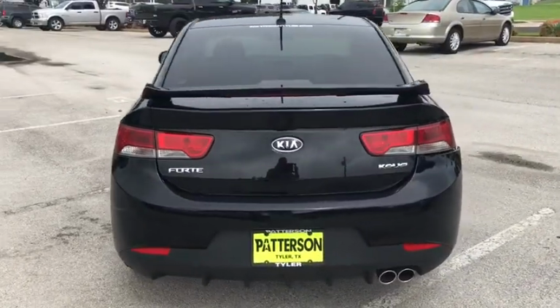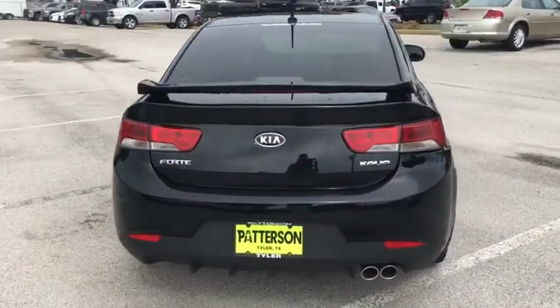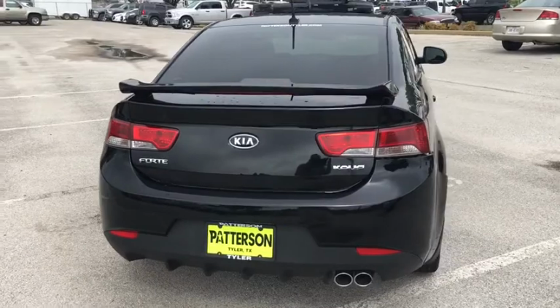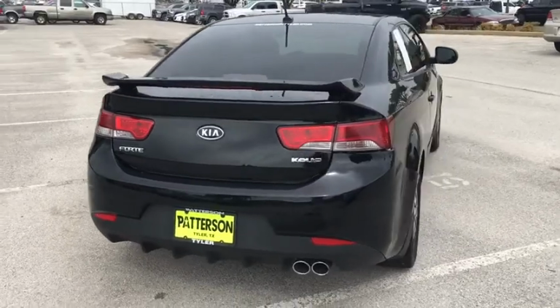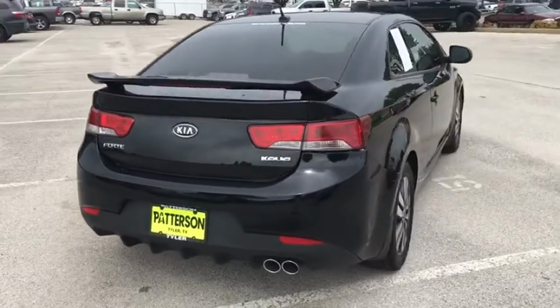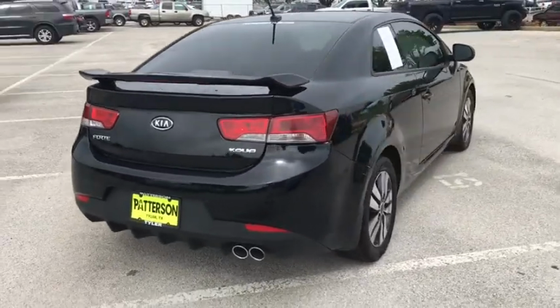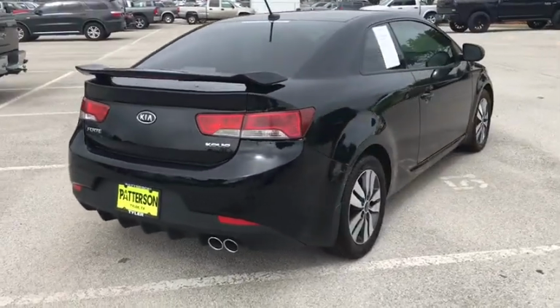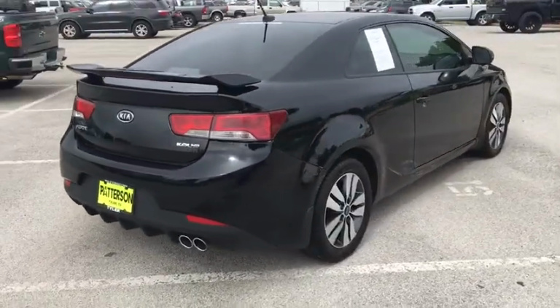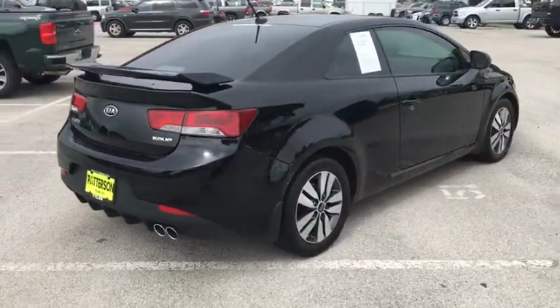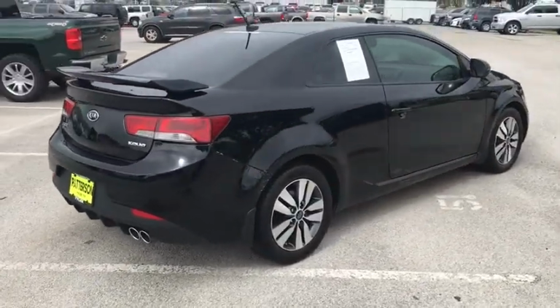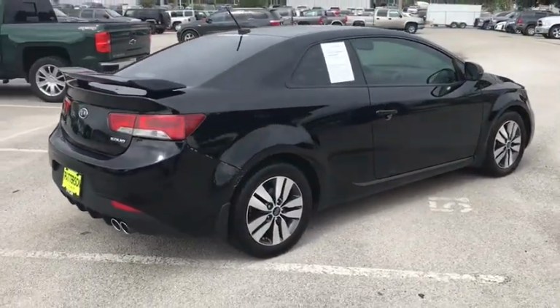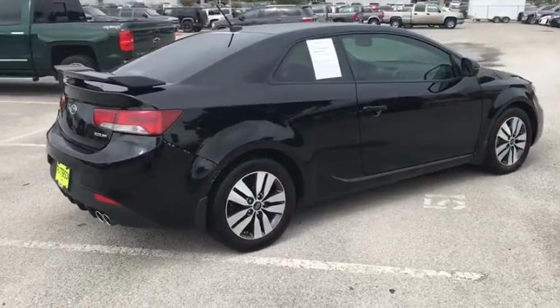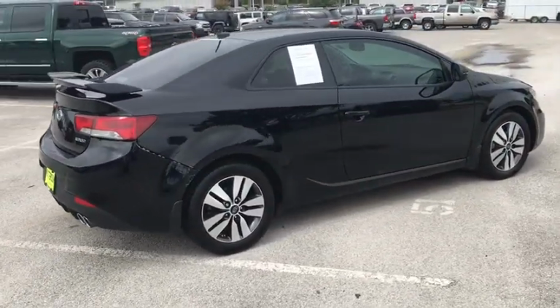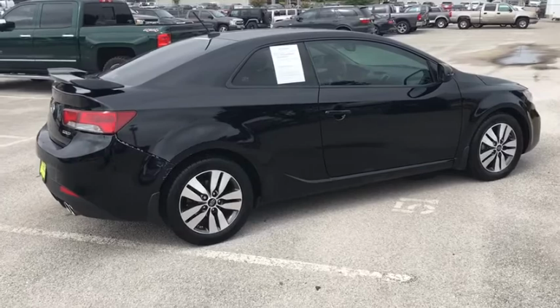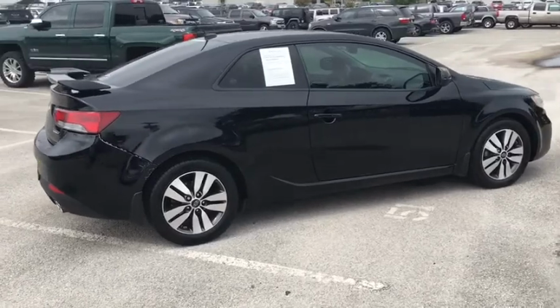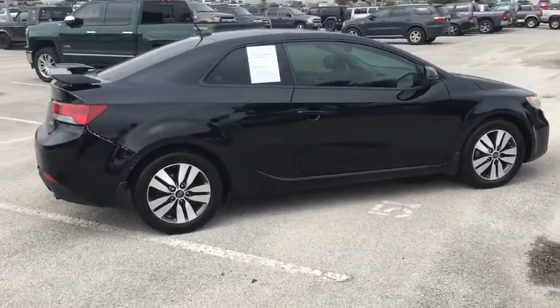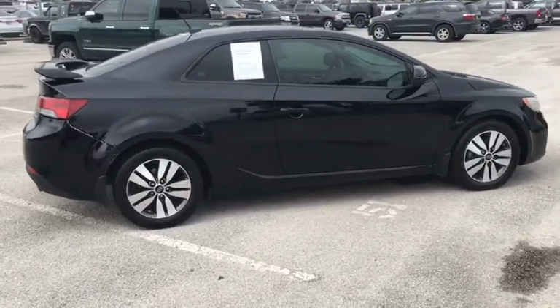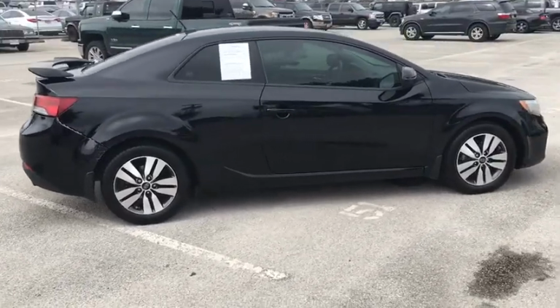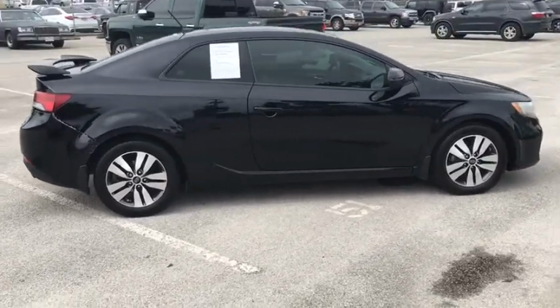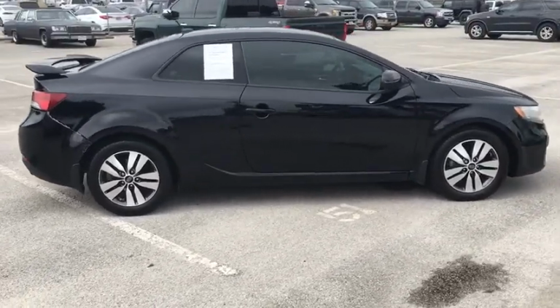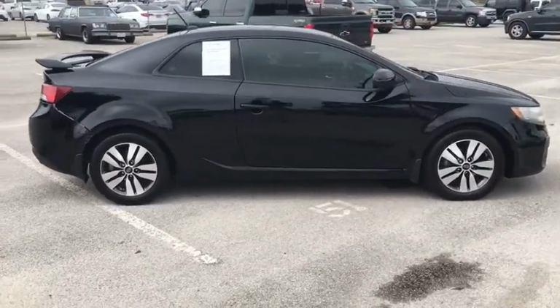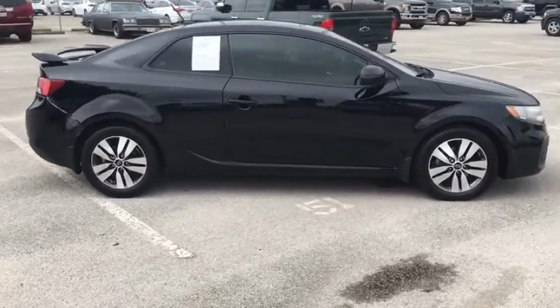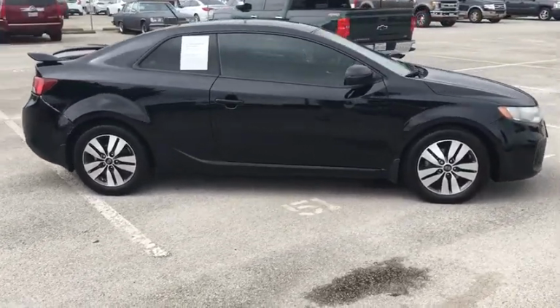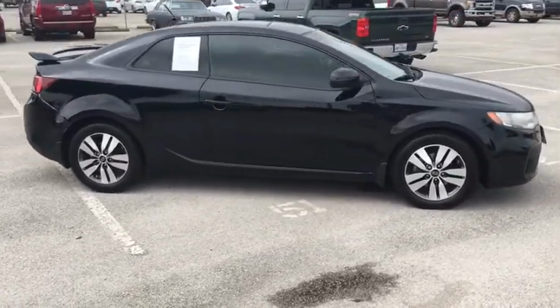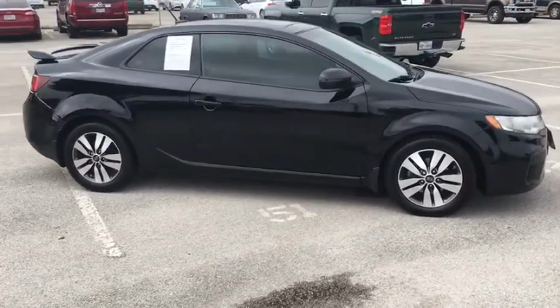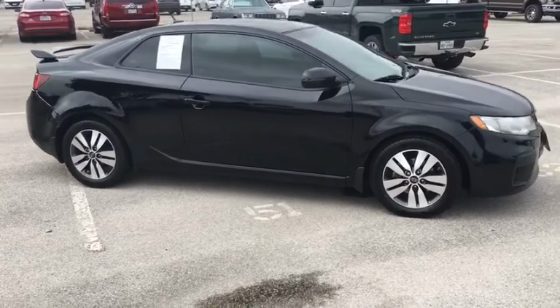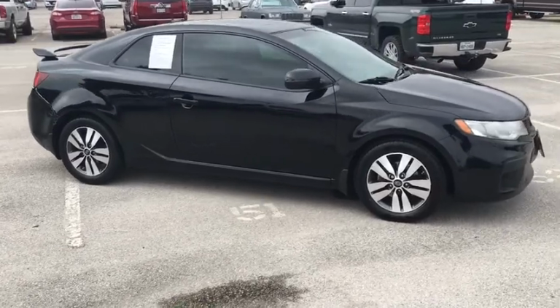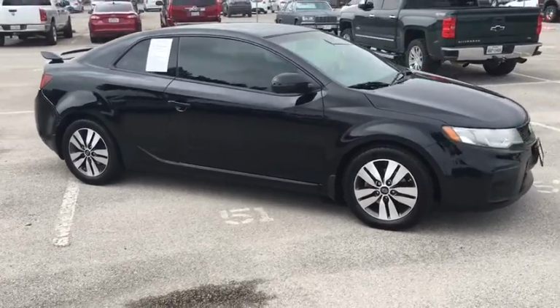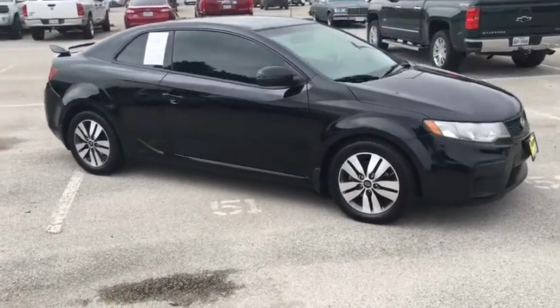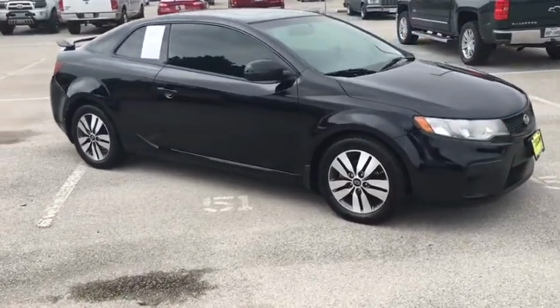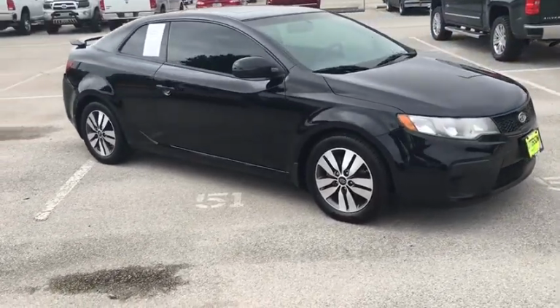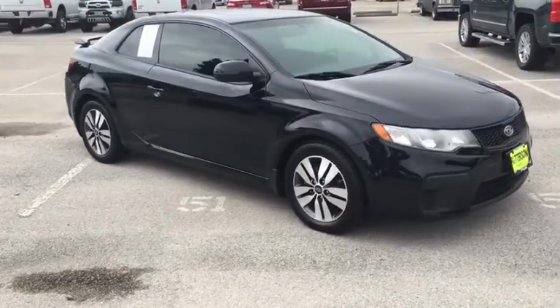Here are some of this vehicle's great options: keyless entry, Bluetooth, power steering, adjustable steering wheel, aluminum wheels, four-wheel disc brakes, front floor mats, cruise control, ABS four-wheel, rear defrost.